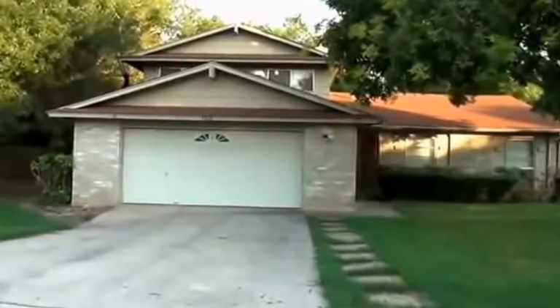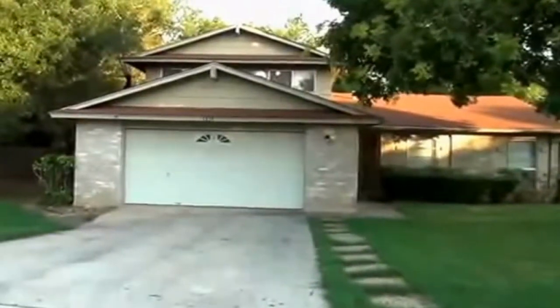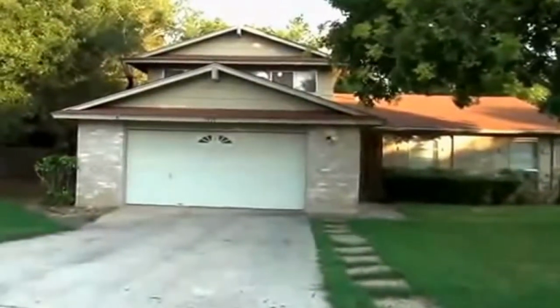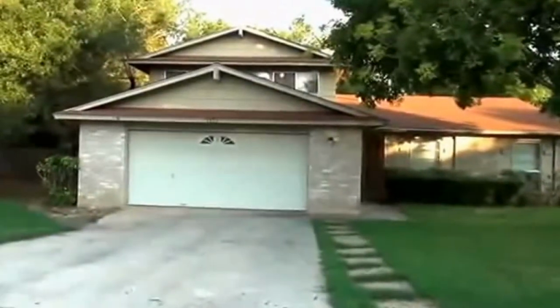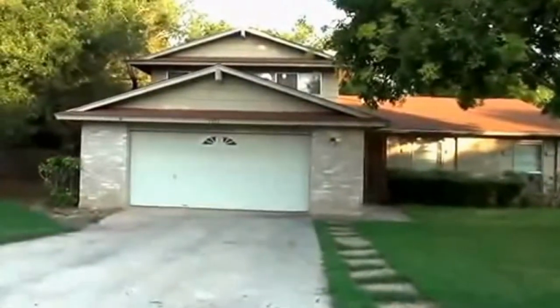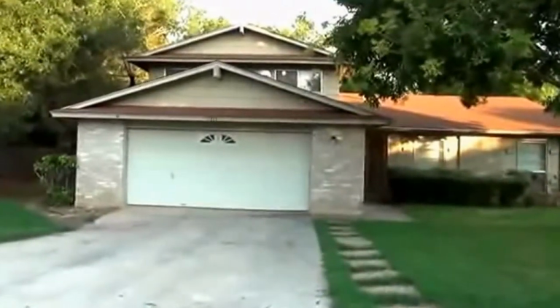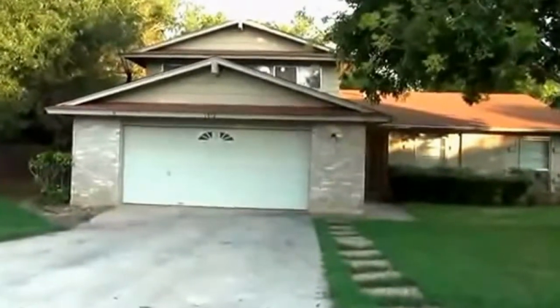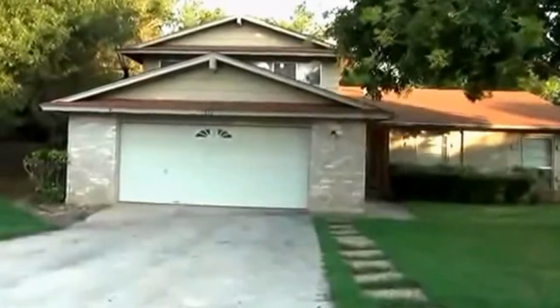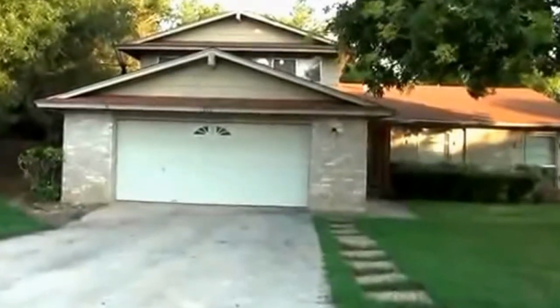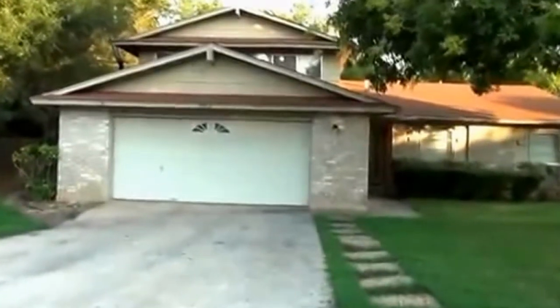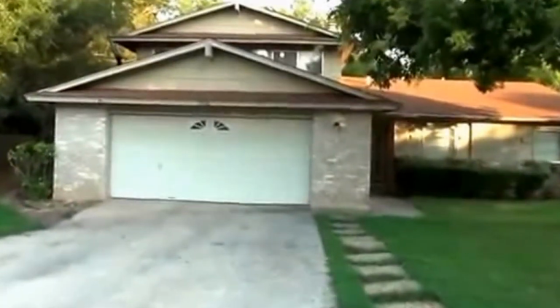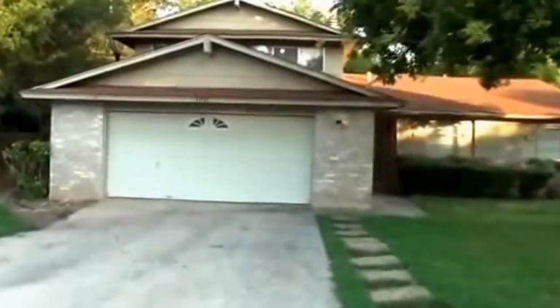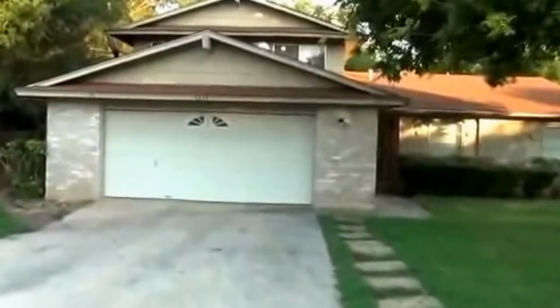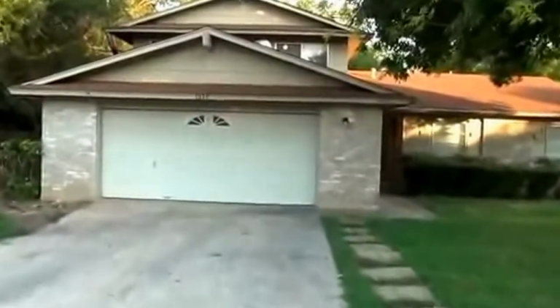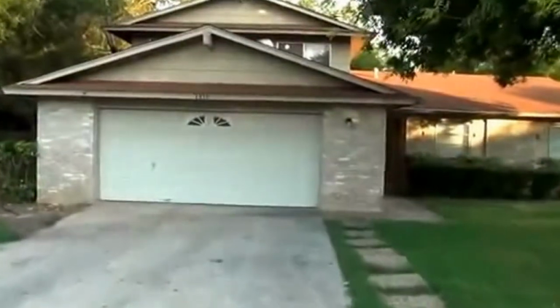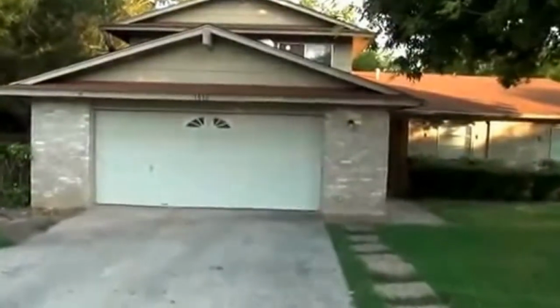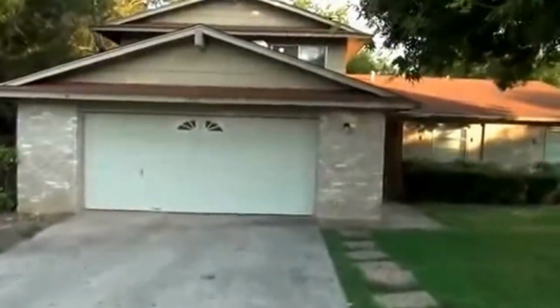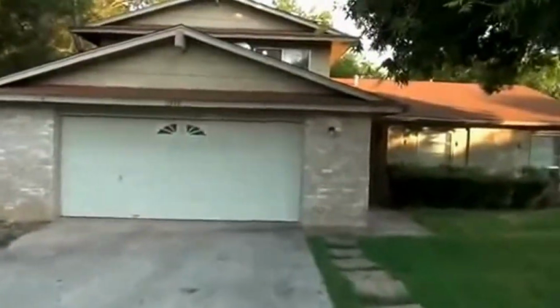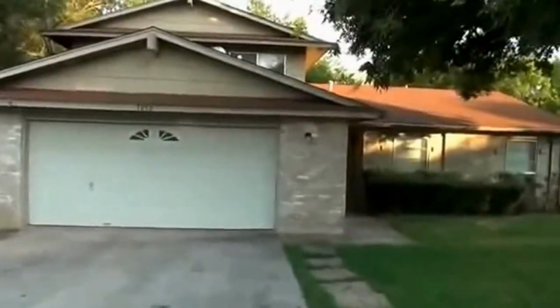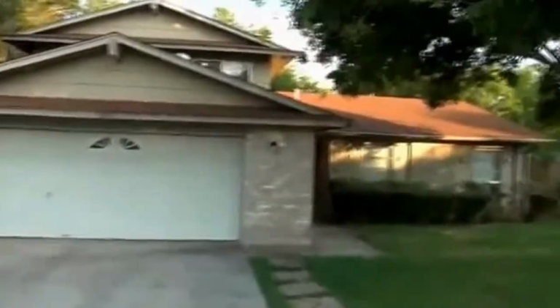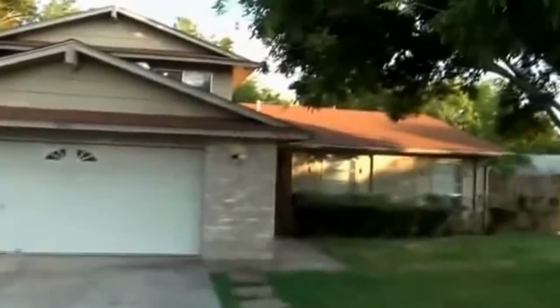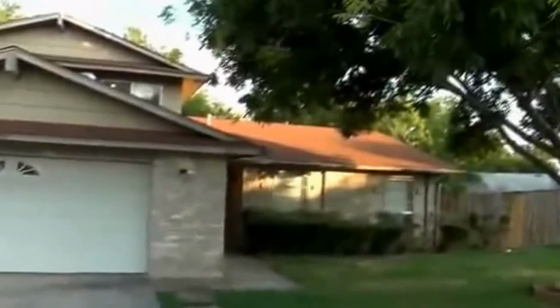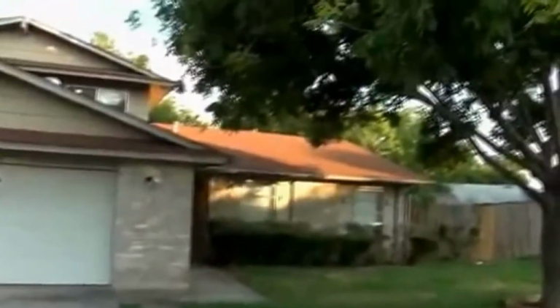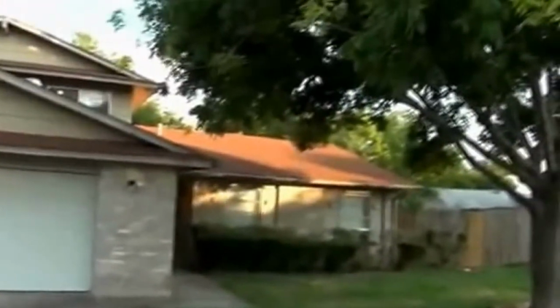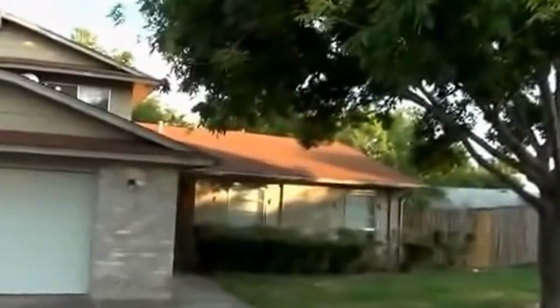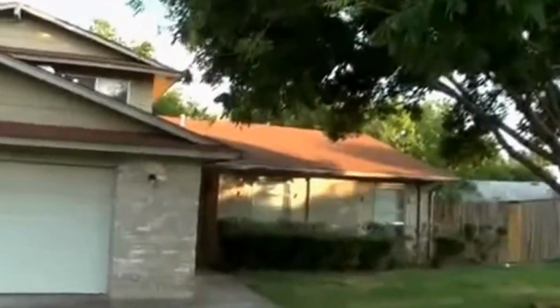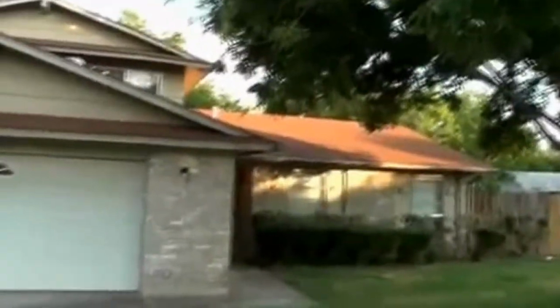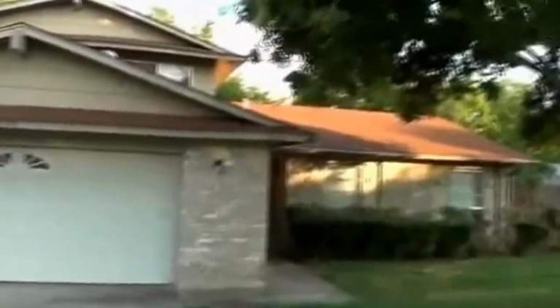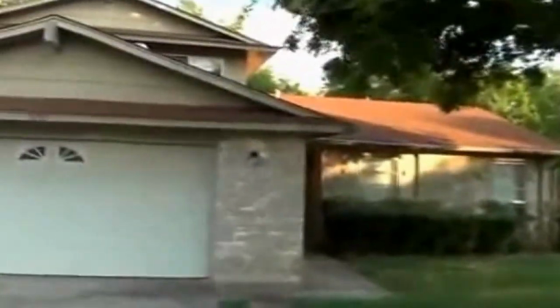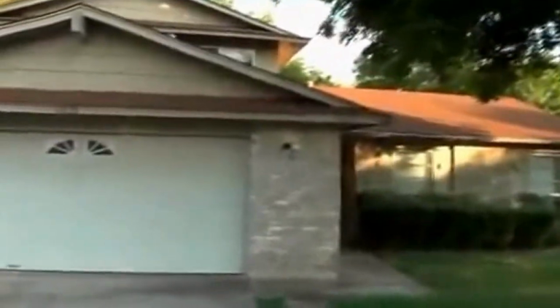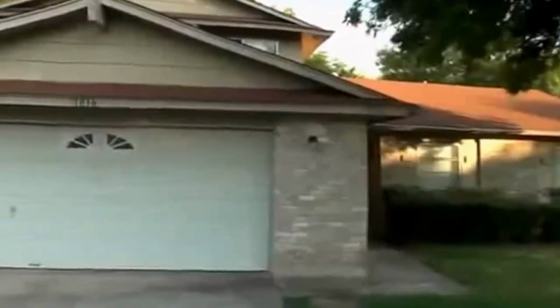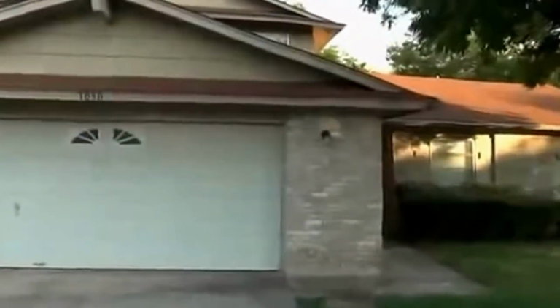This house in particular is a three-bedroom, two full bath. Square footage is roughly 1,926 square feet. You can see there are some nice mature trees around here, and the backyard is also very large.